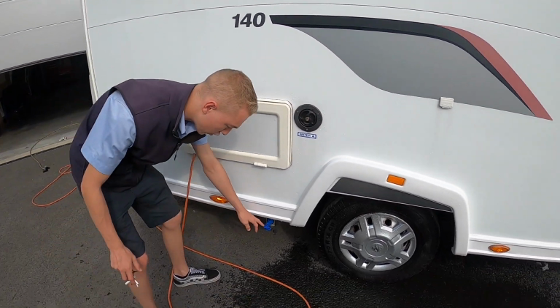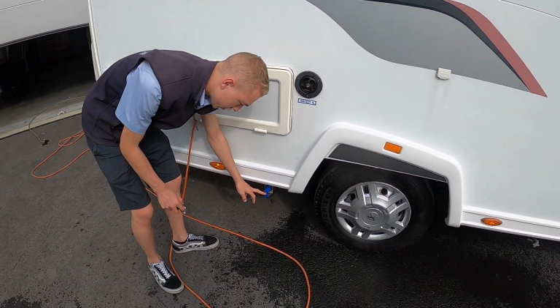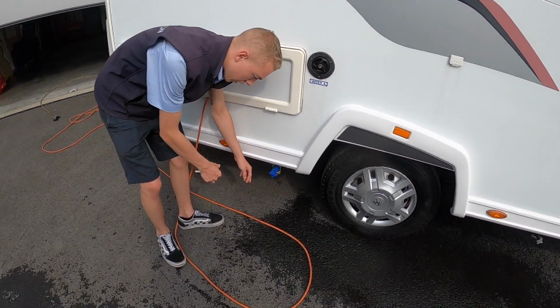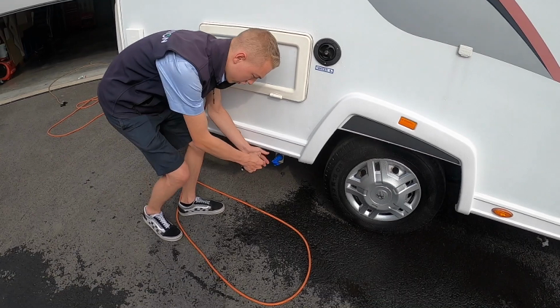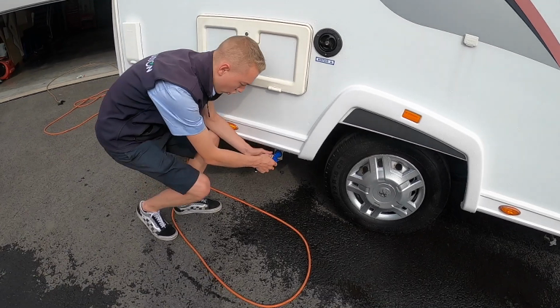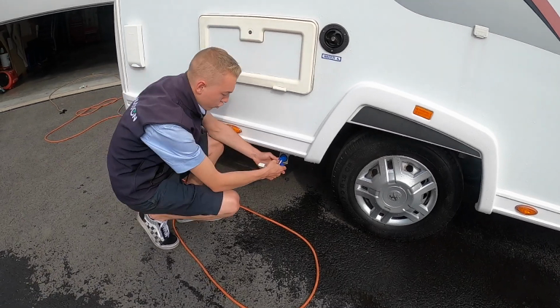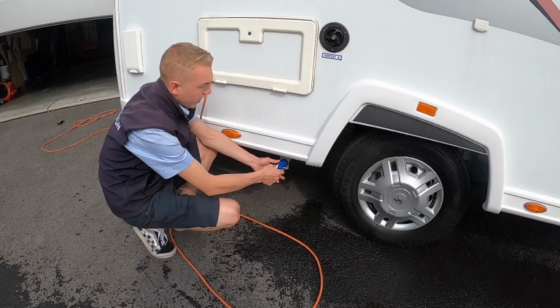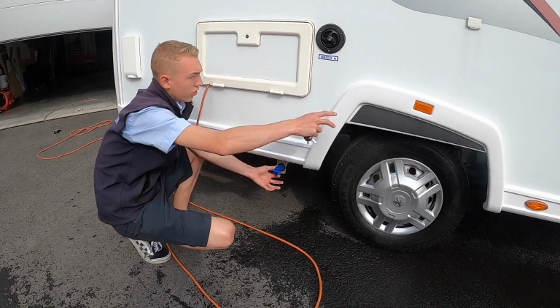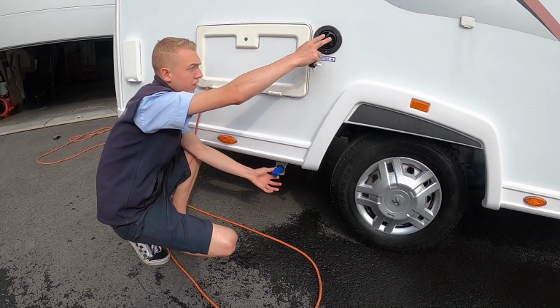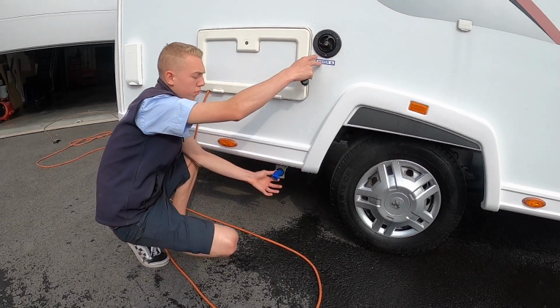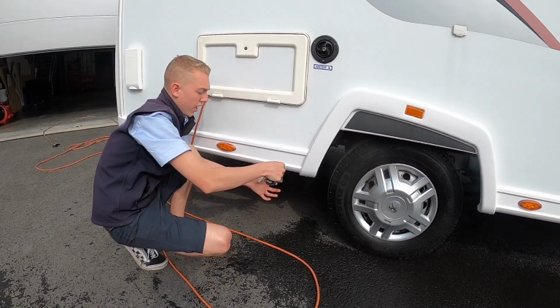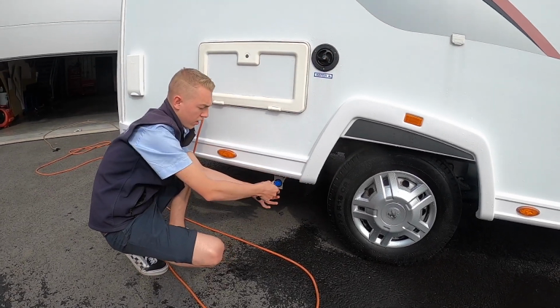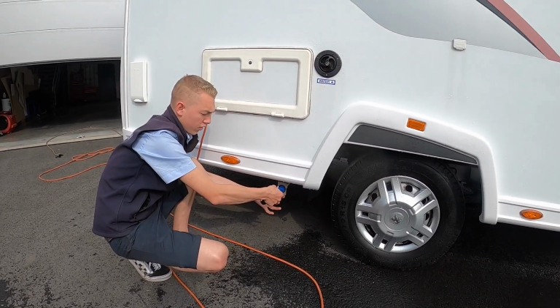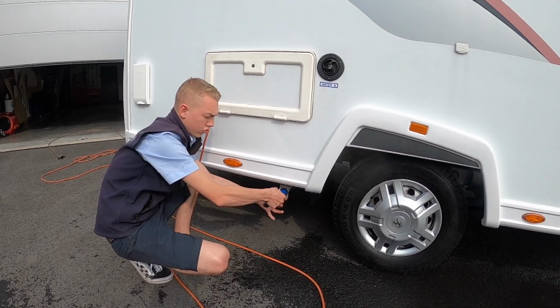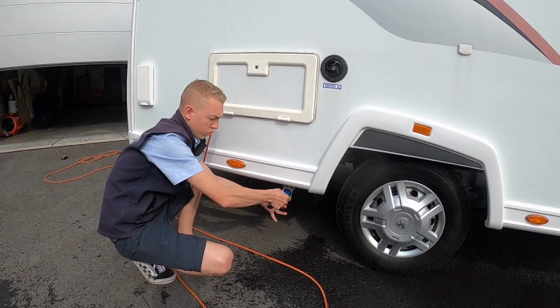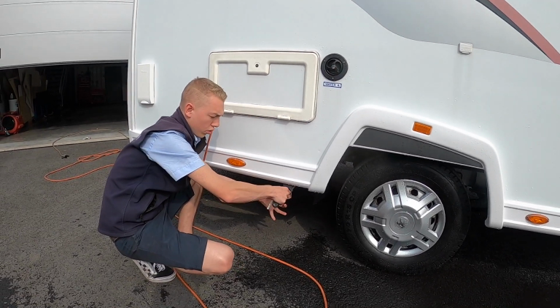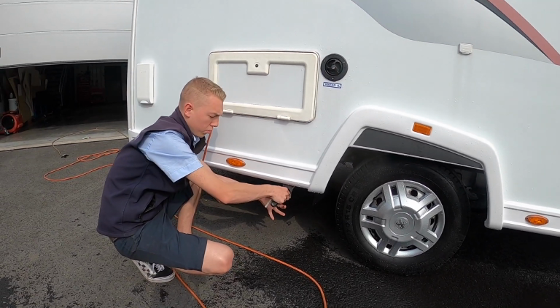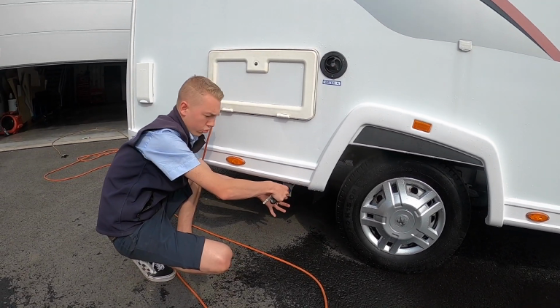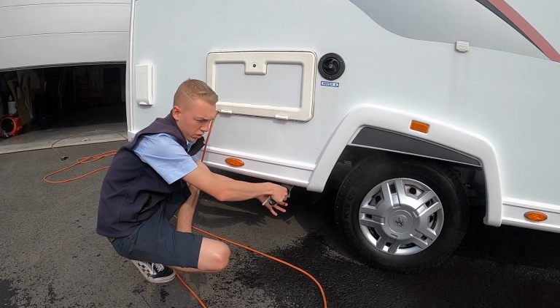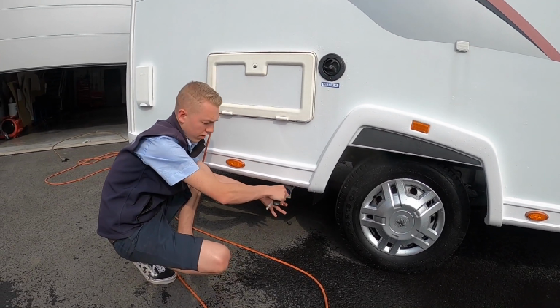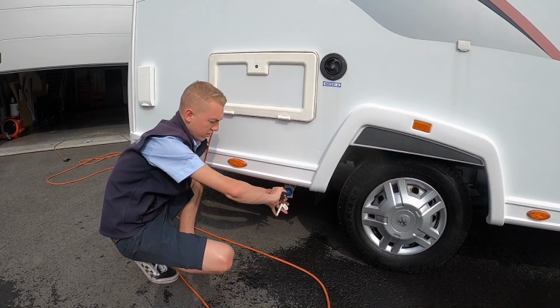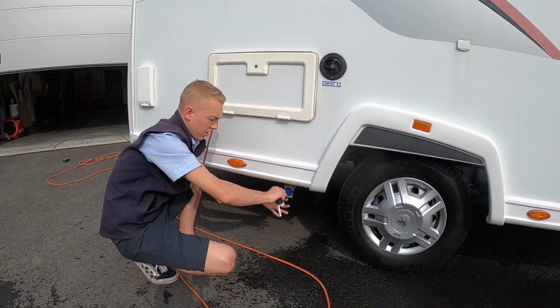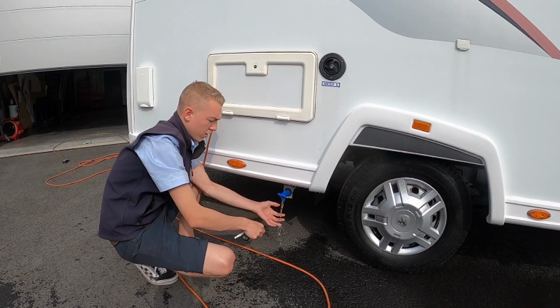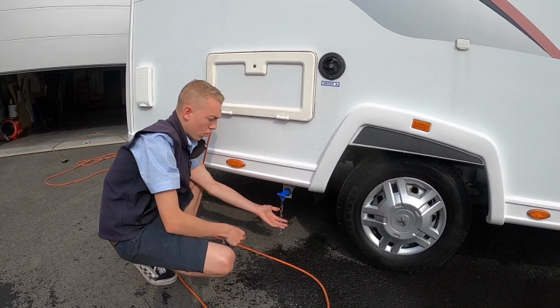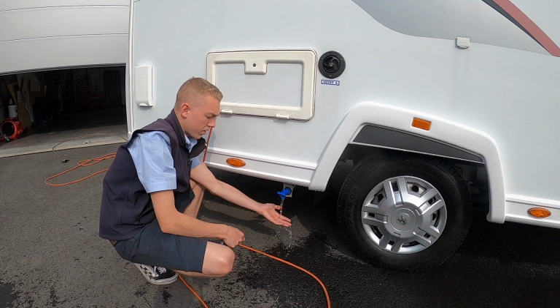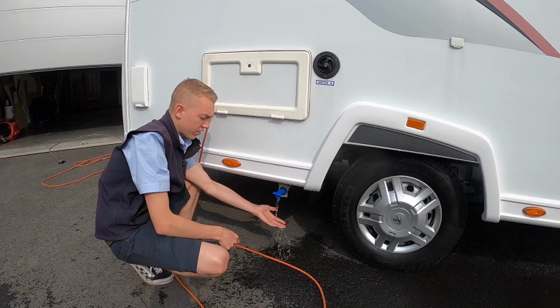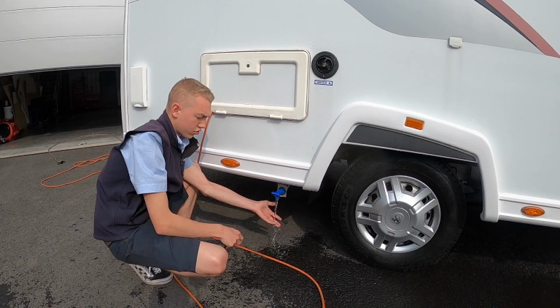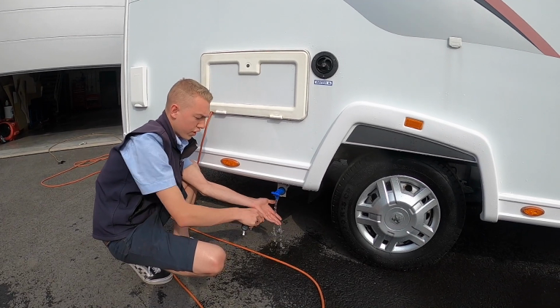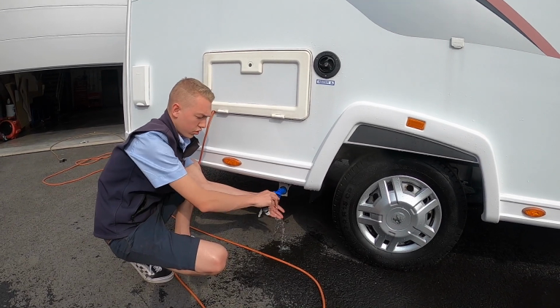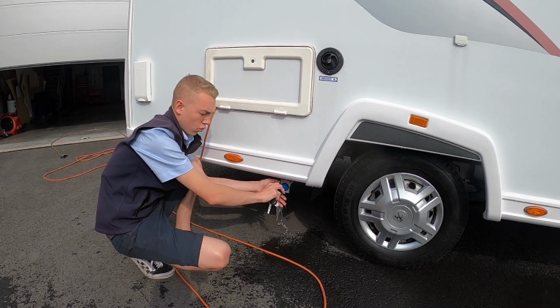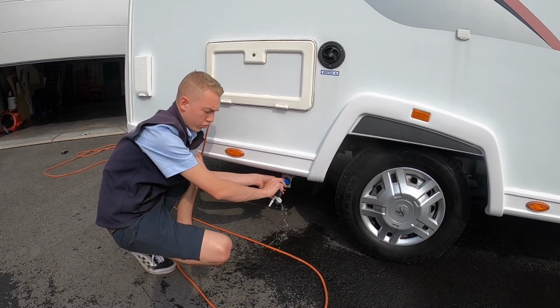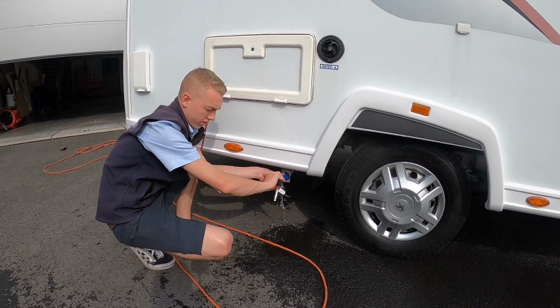Below you do have your drain. So you've filled up there and you've got too much water on board — when you're winterizing, open this and this is just the fresh water drain.